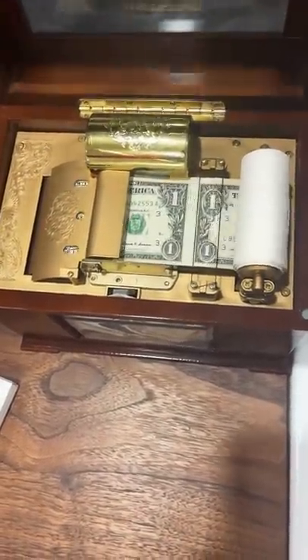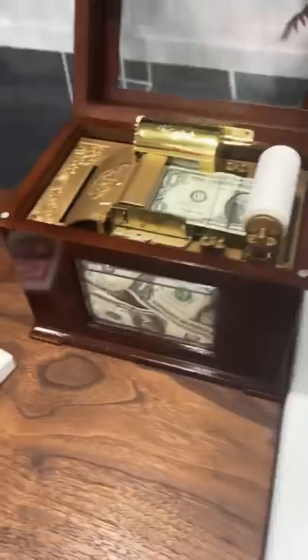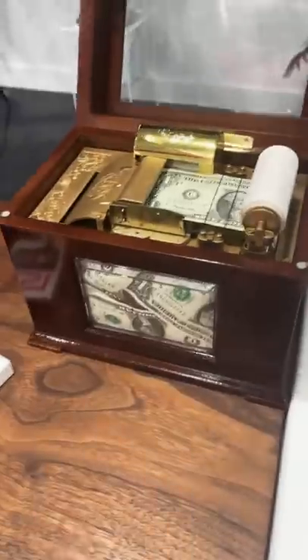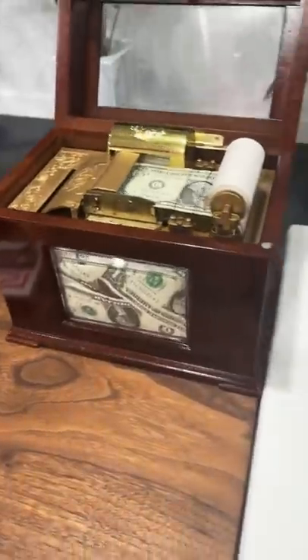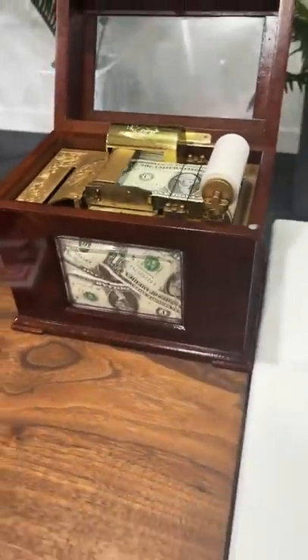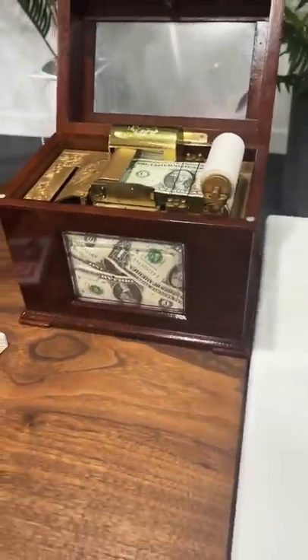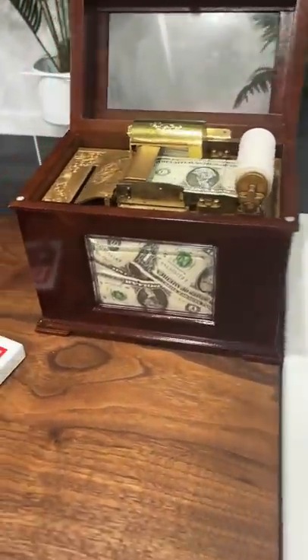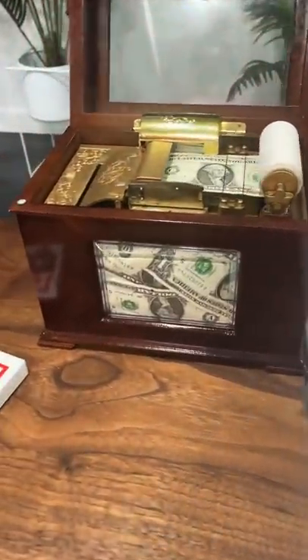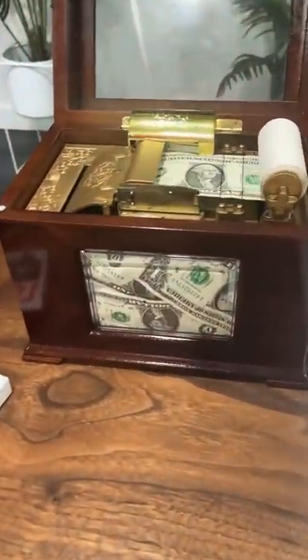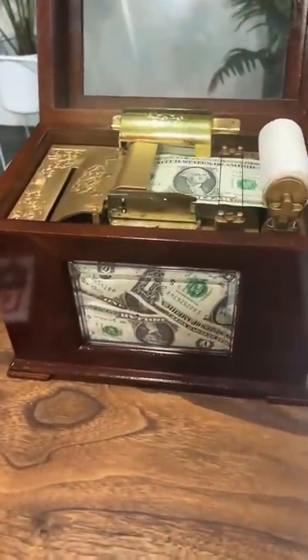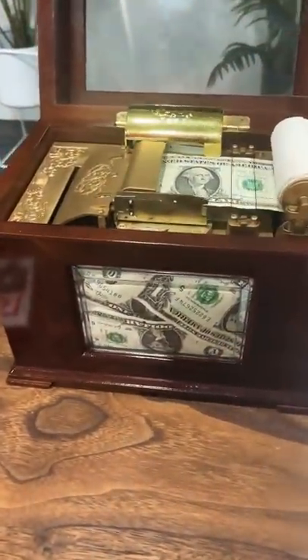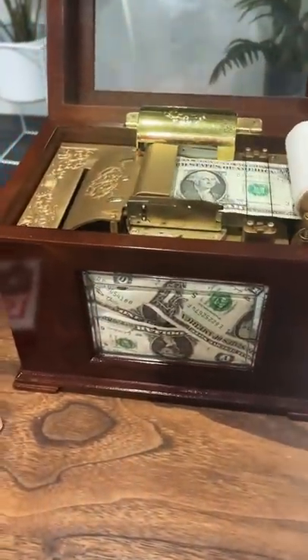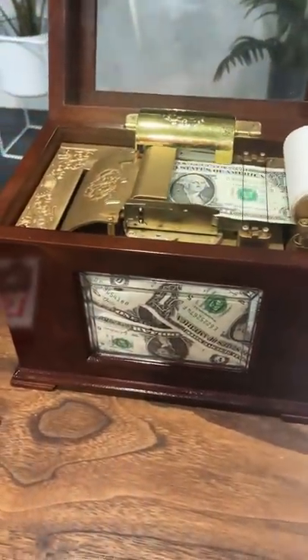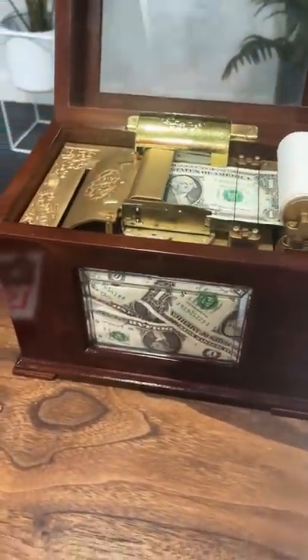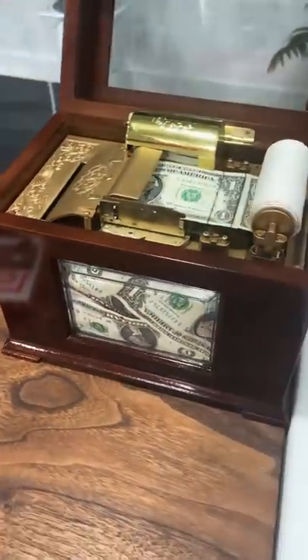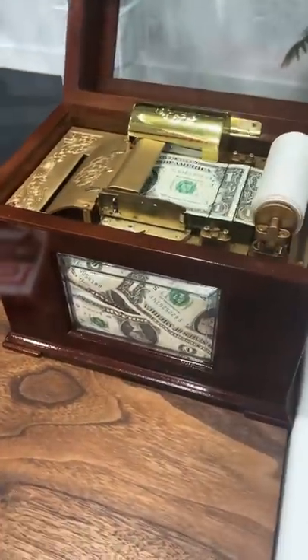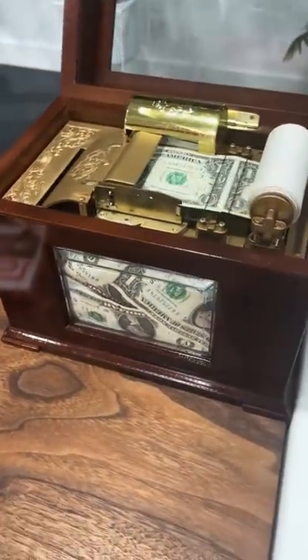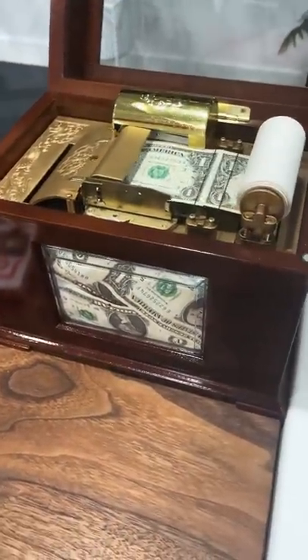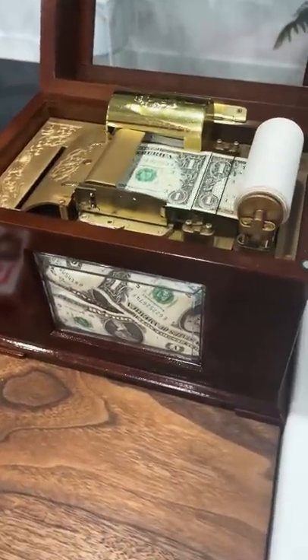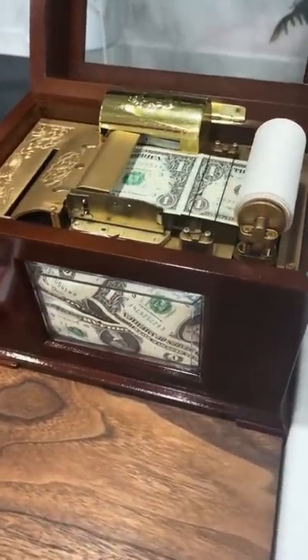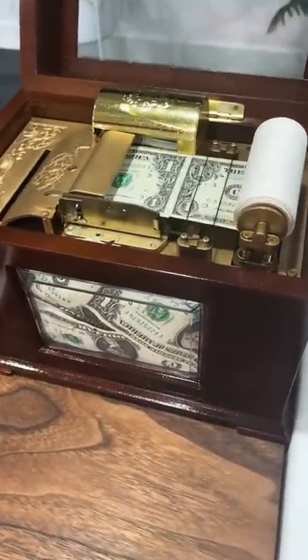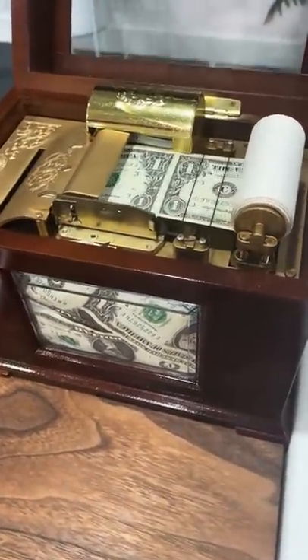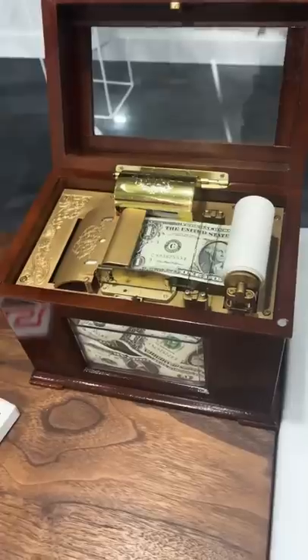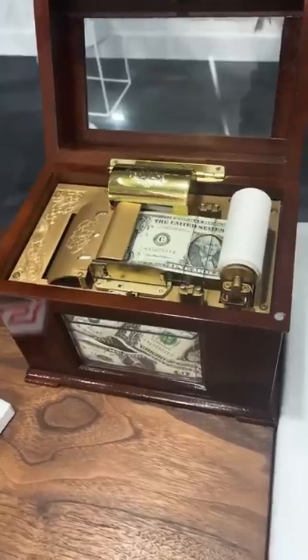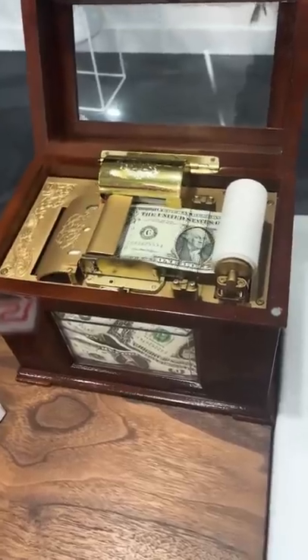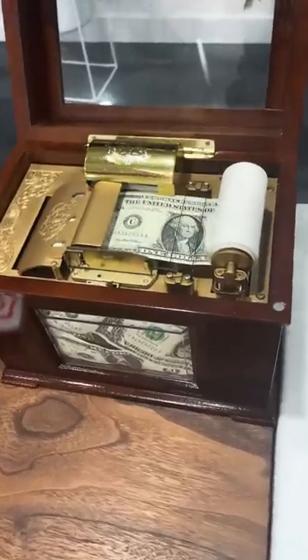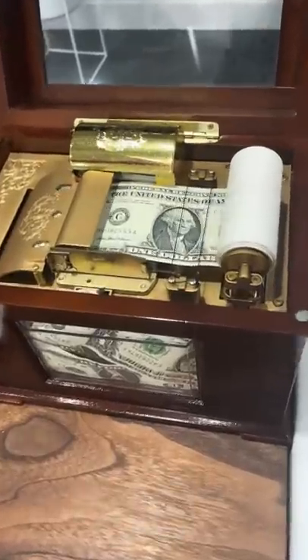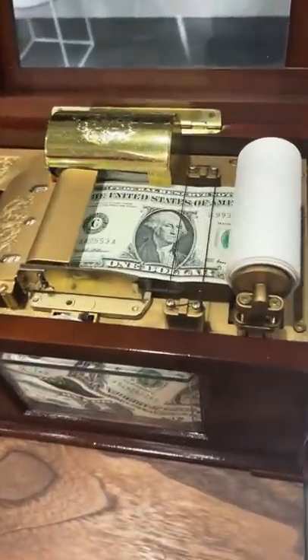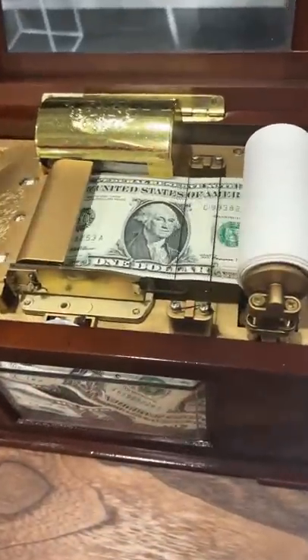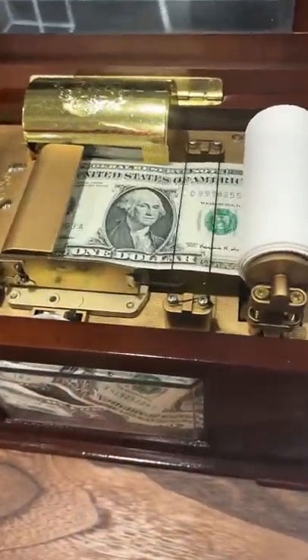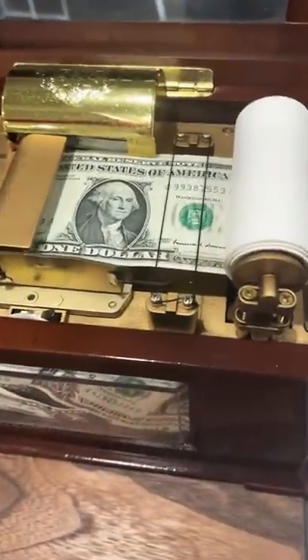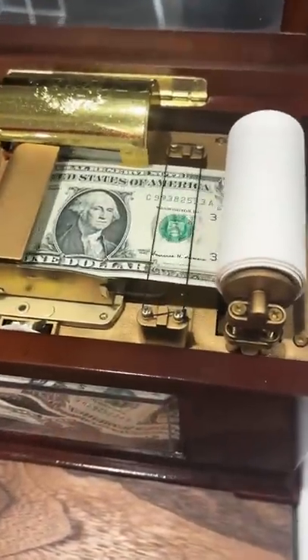So you can just leave this thing on for a few hours and before you know it, your box is filled with $1 bills. It lets you know when it's ready too.